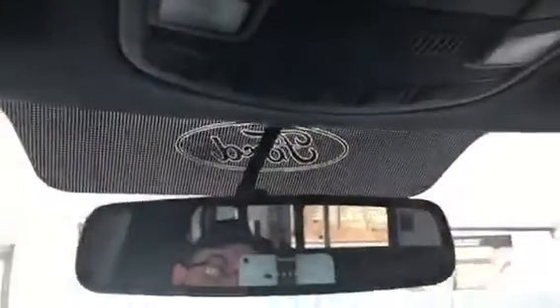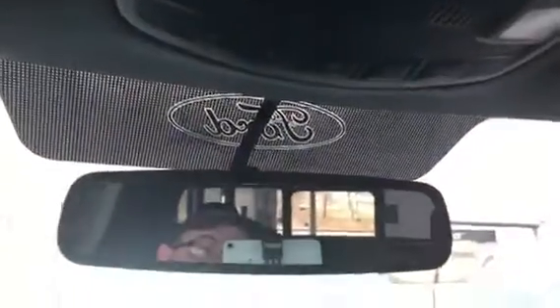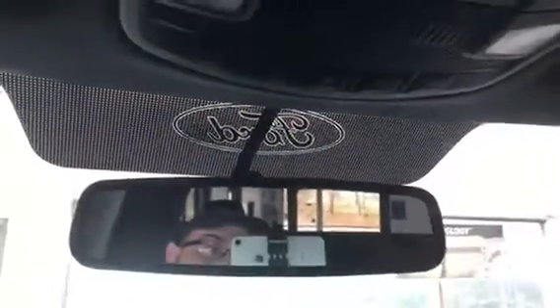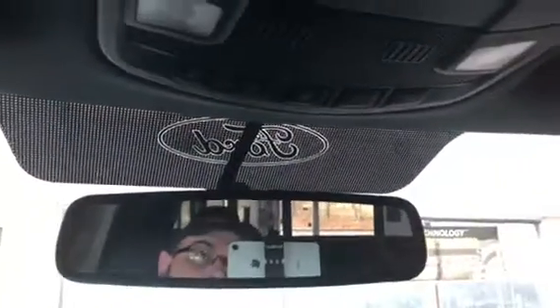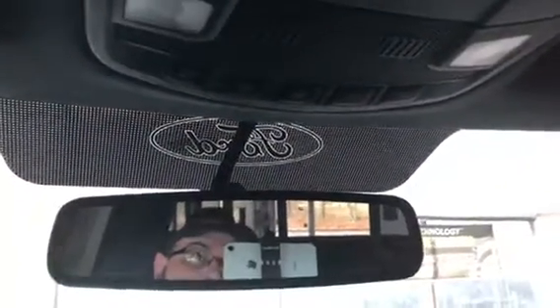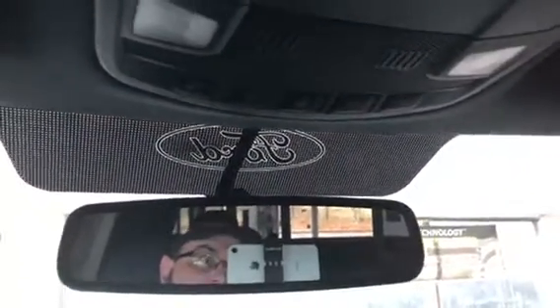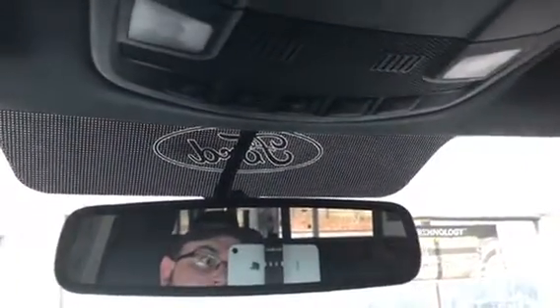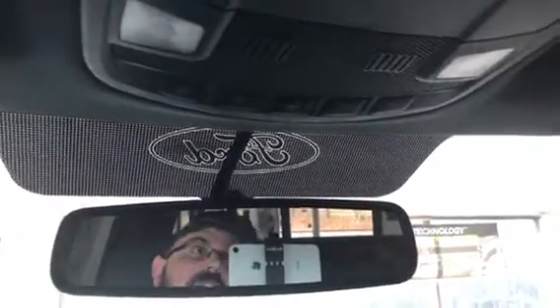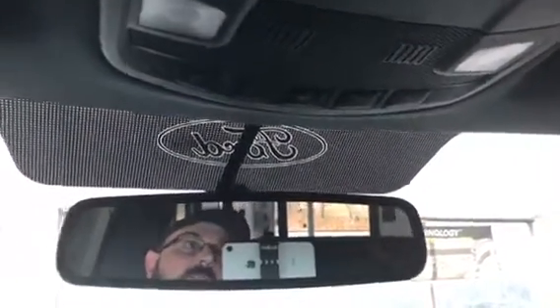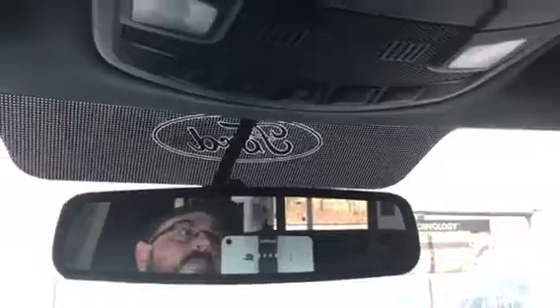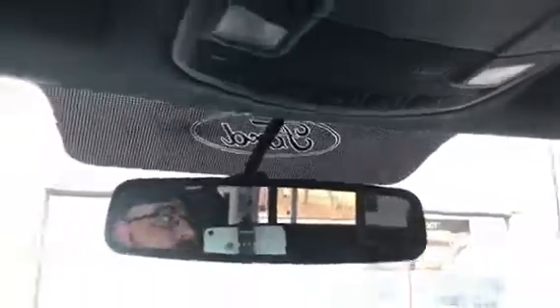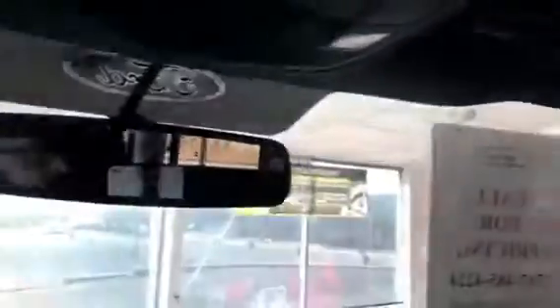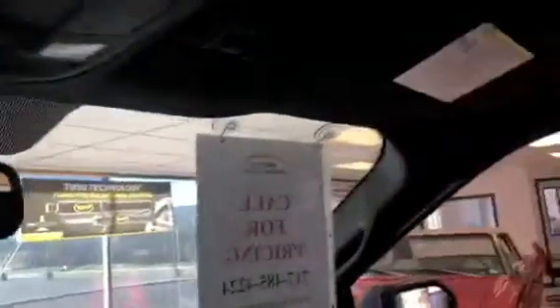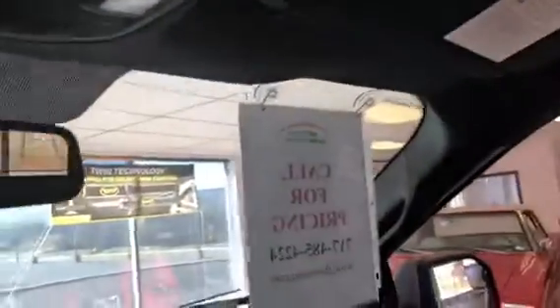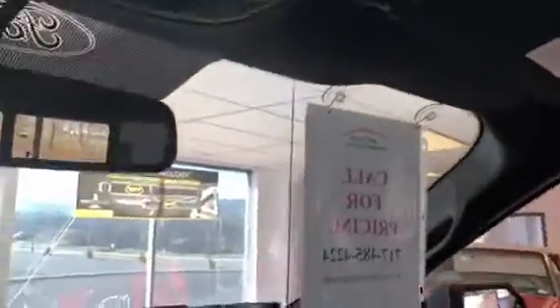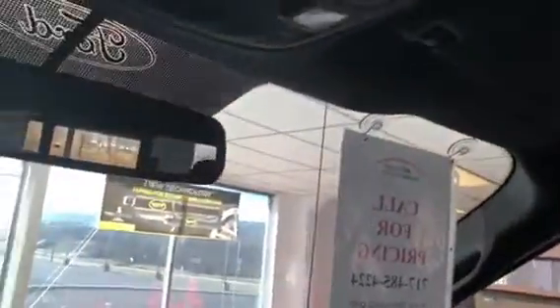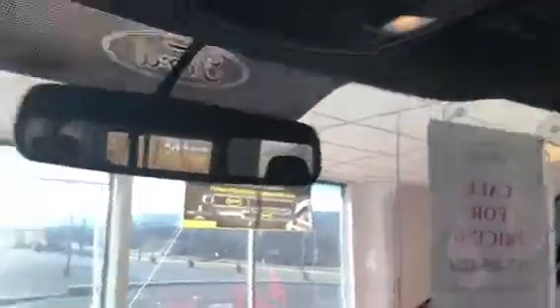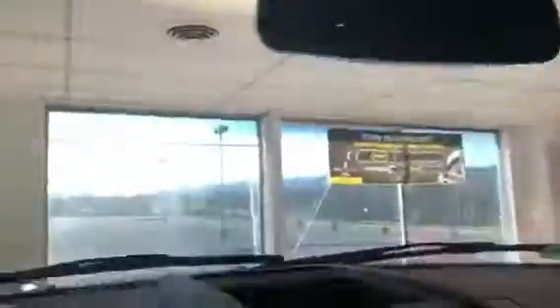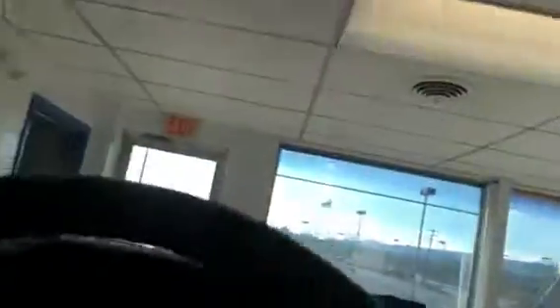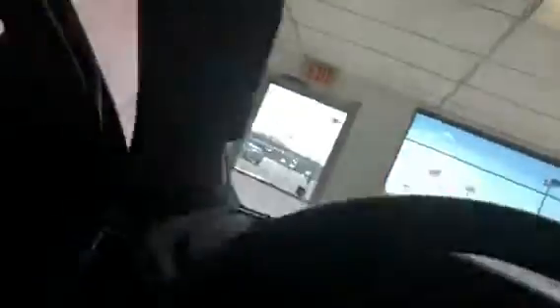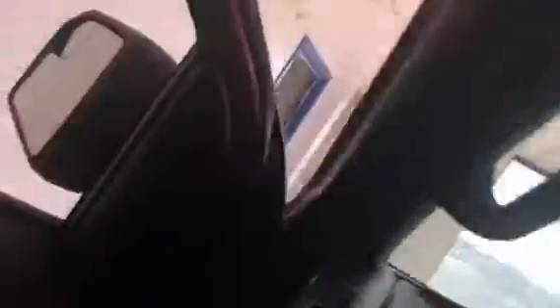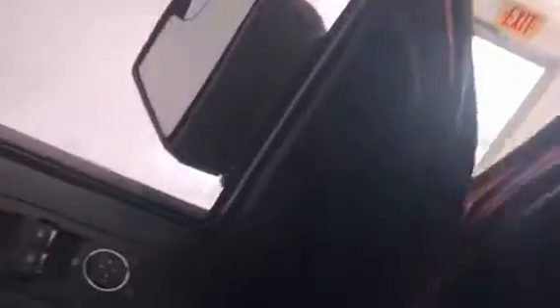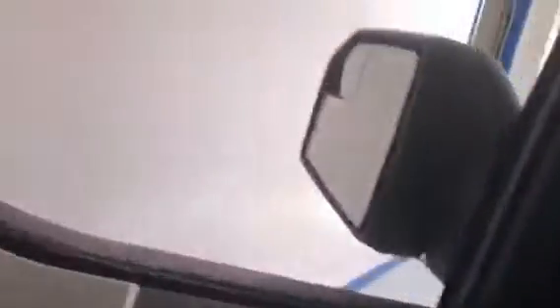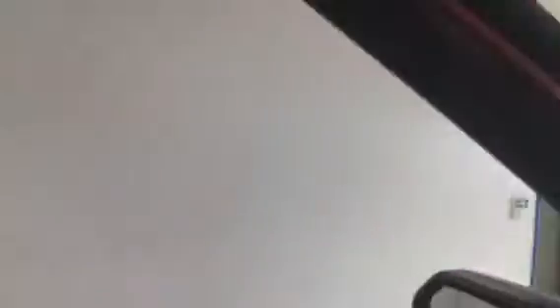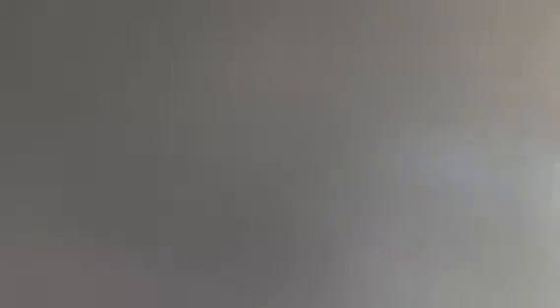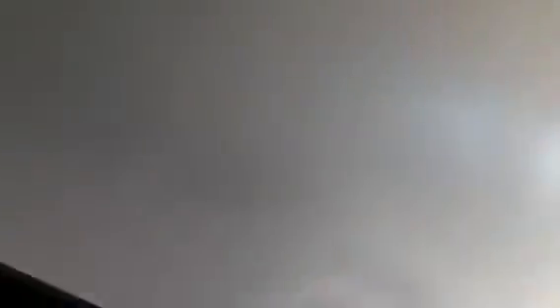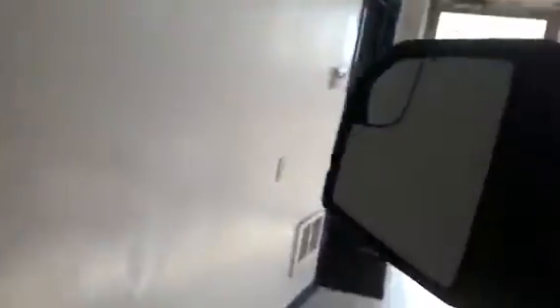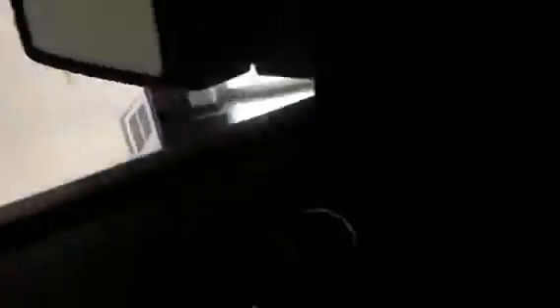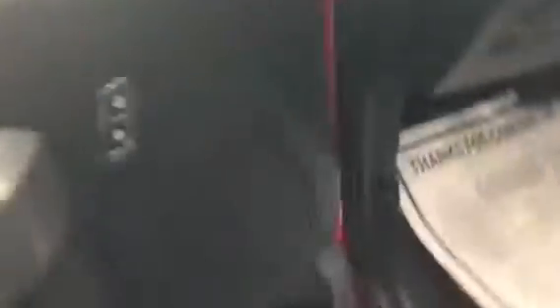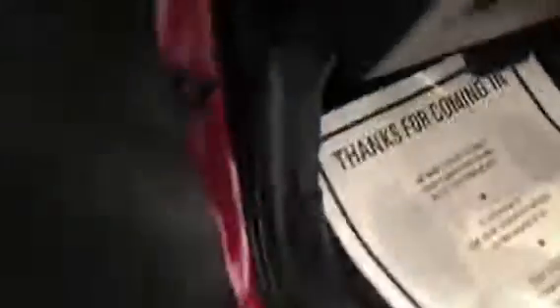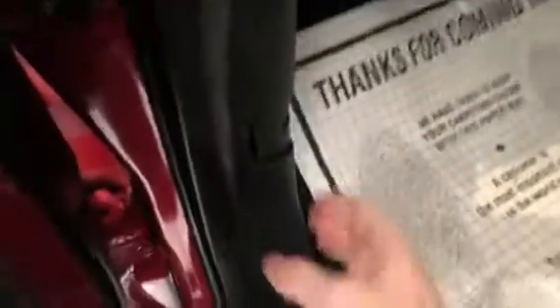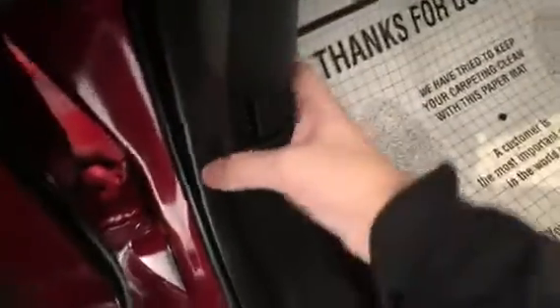It does have the power slider. You also have your LED lights there on top. Really a nice truck, very spacious. We'll go ahead and pop the hood and let you see what this 2.7 engine looks like — it's really gotten good reviews online, and people really like it.